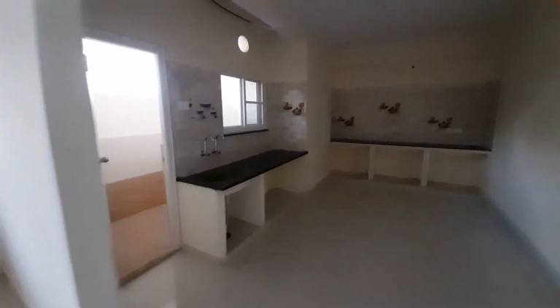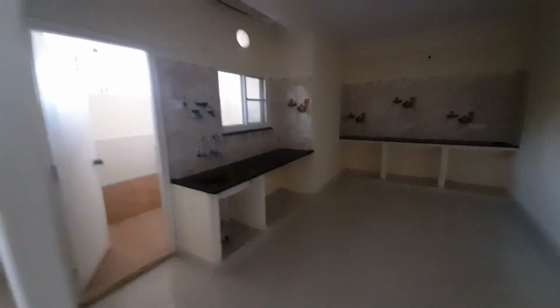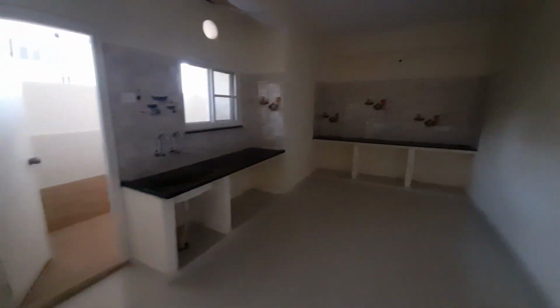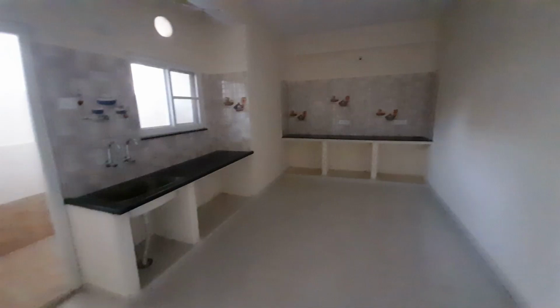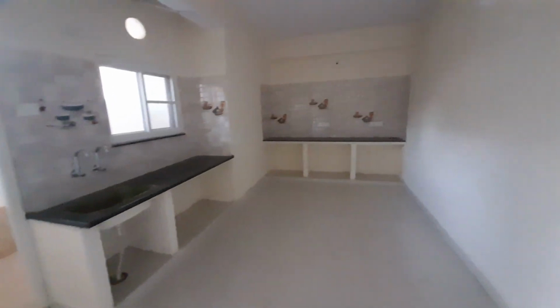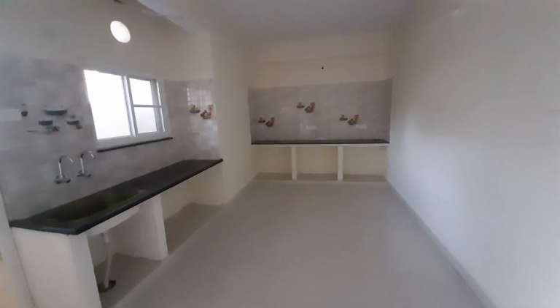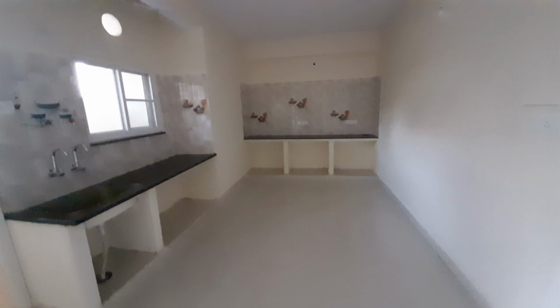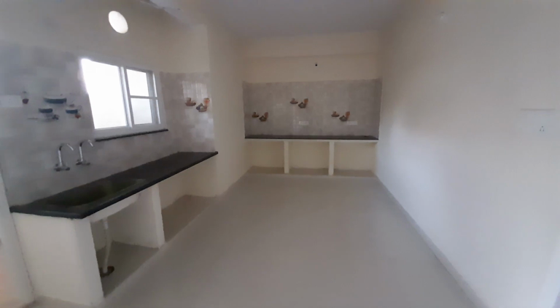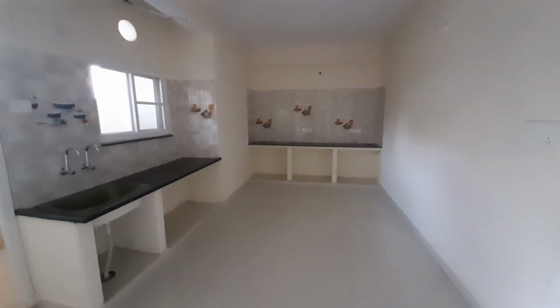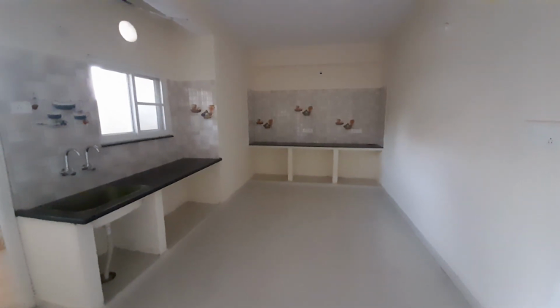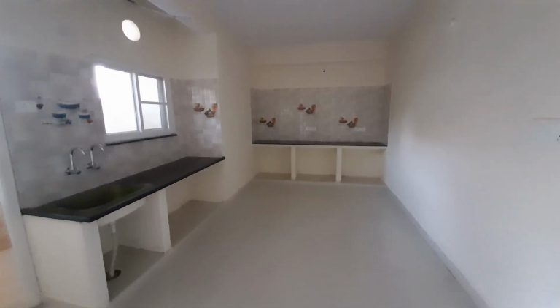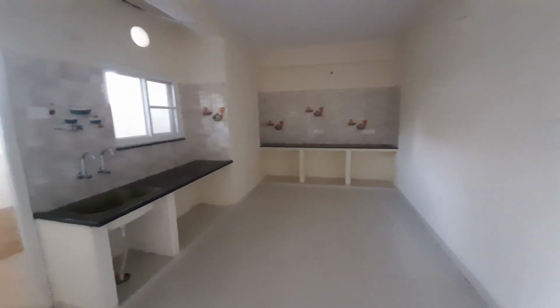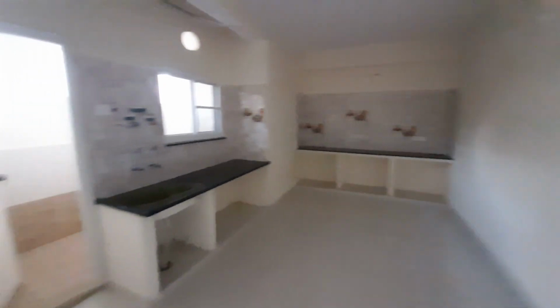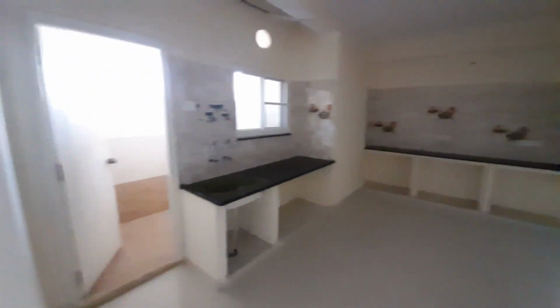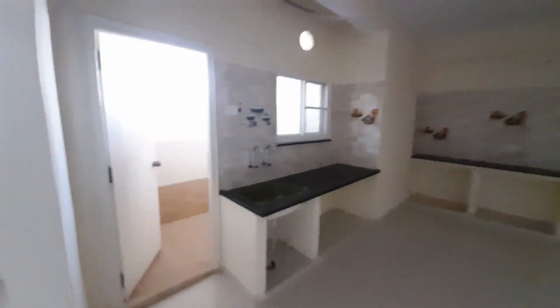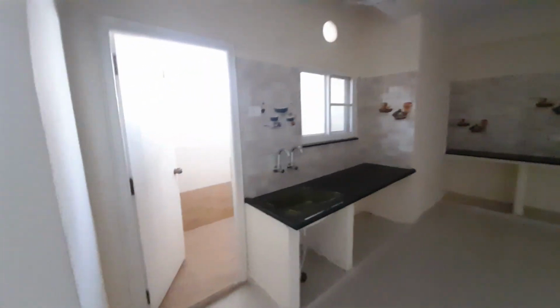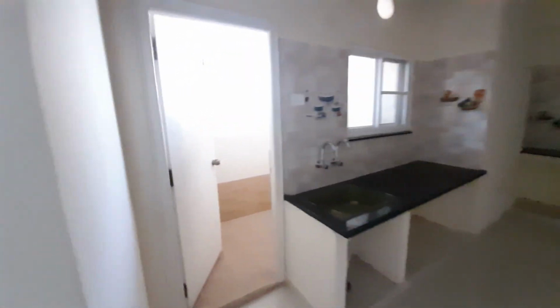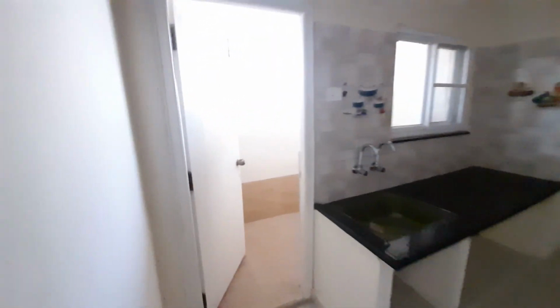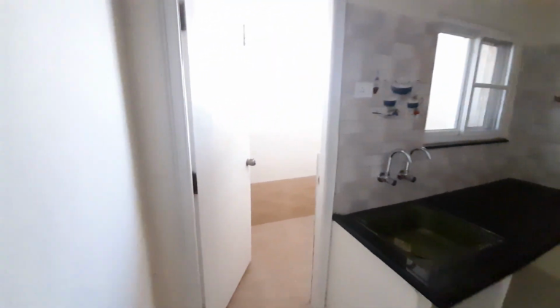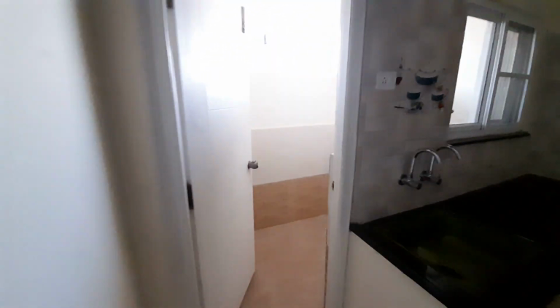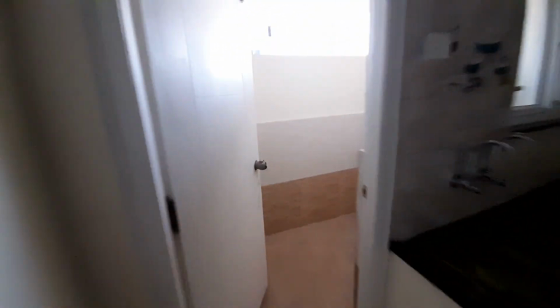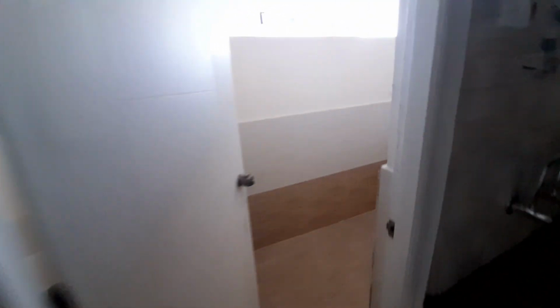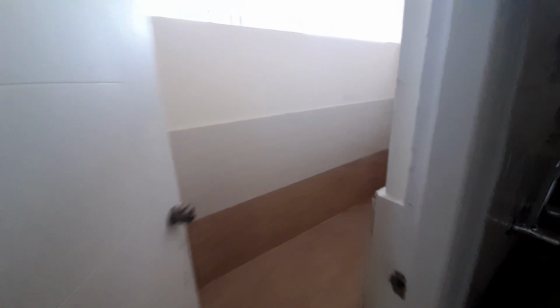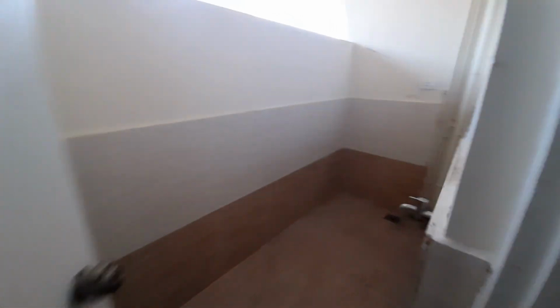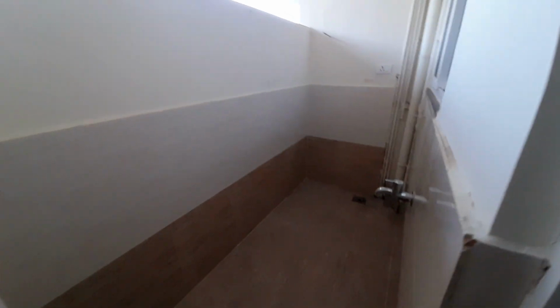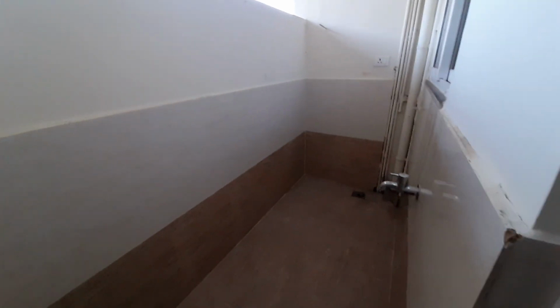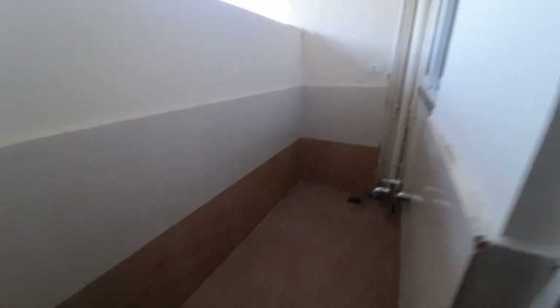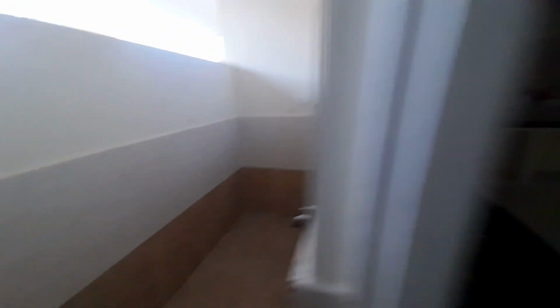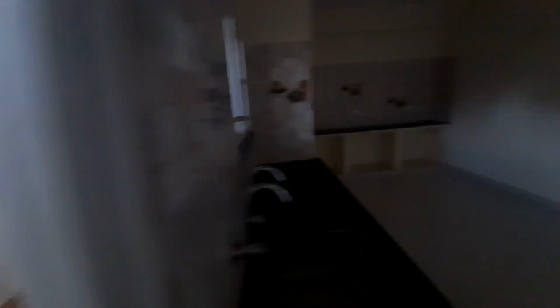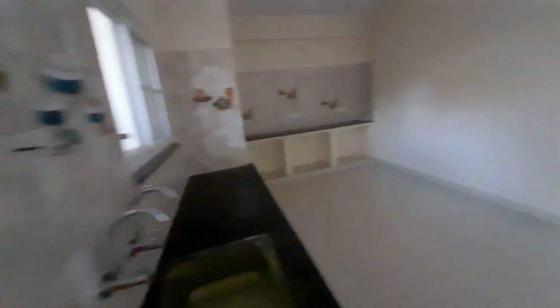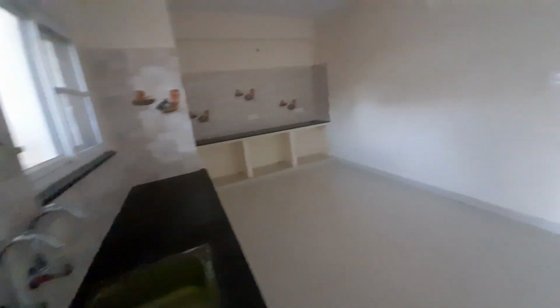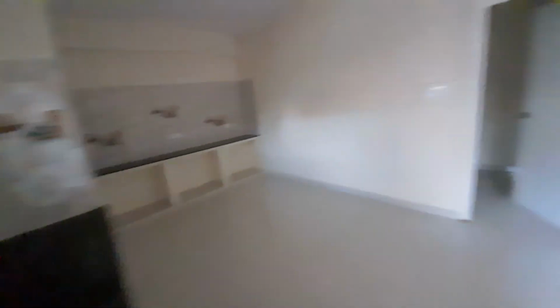This is the kitchen. The kitchen has a wash area.